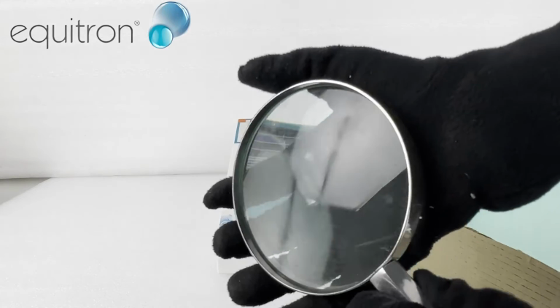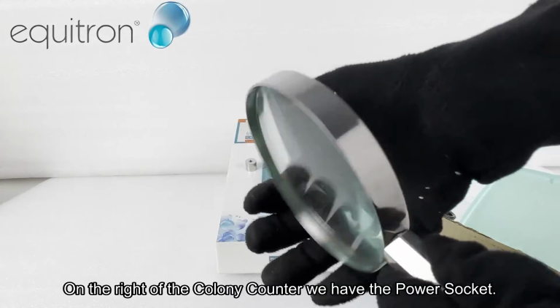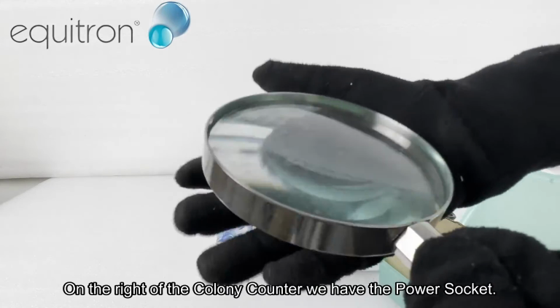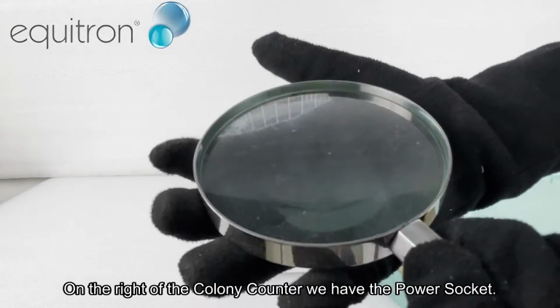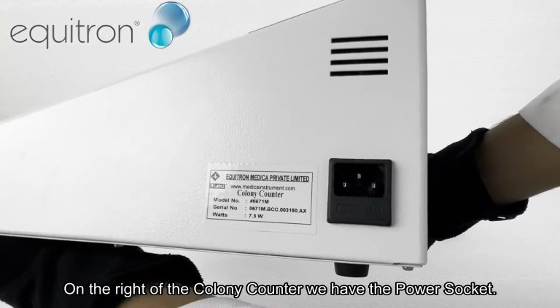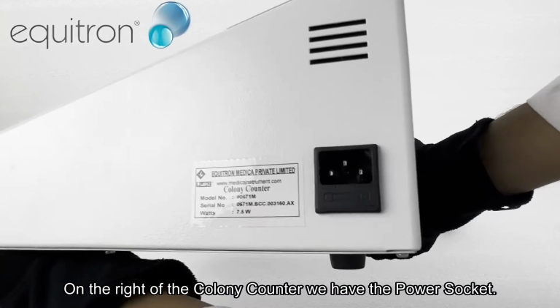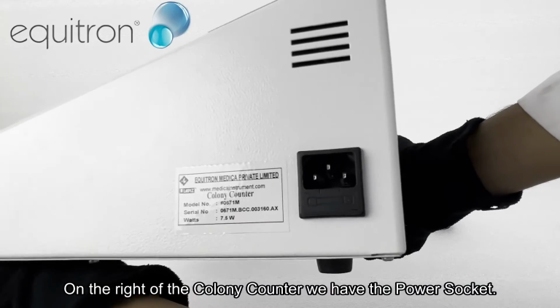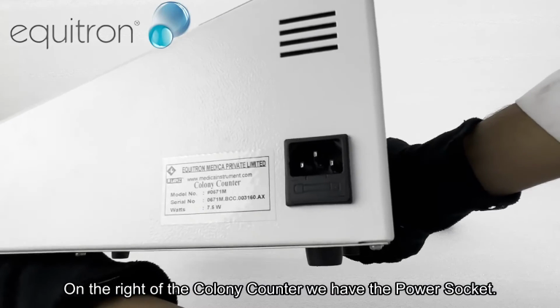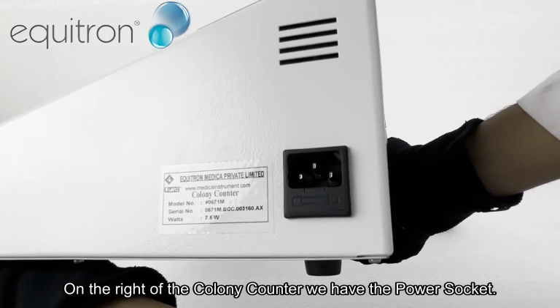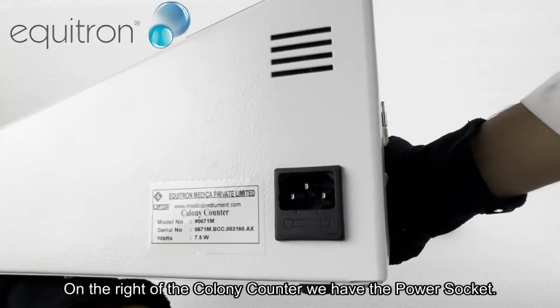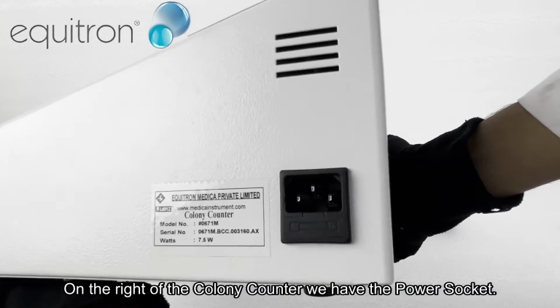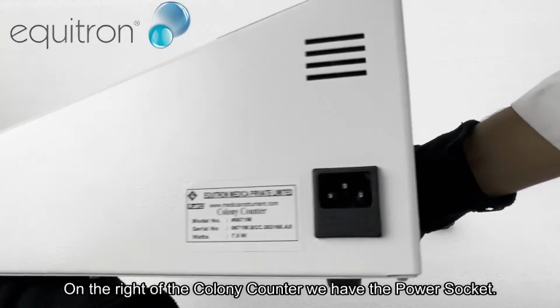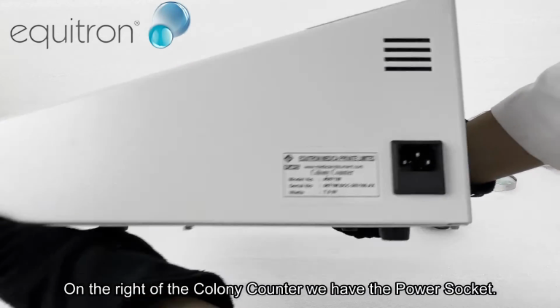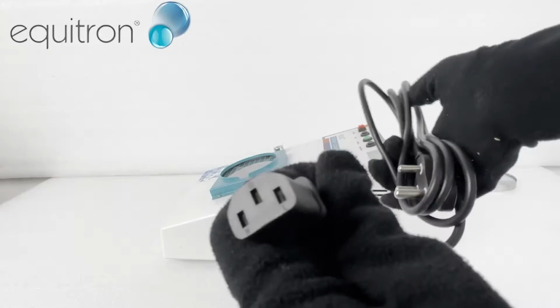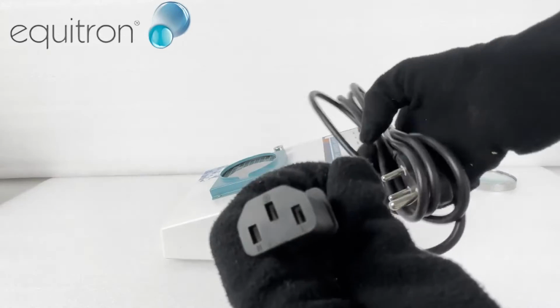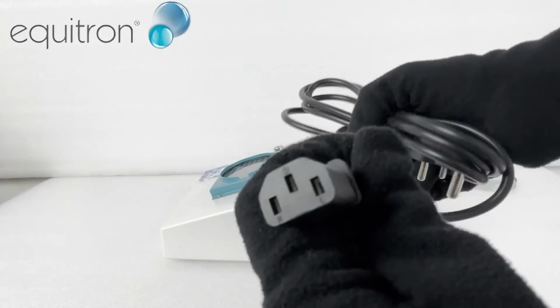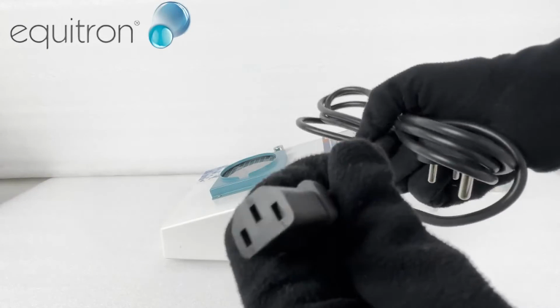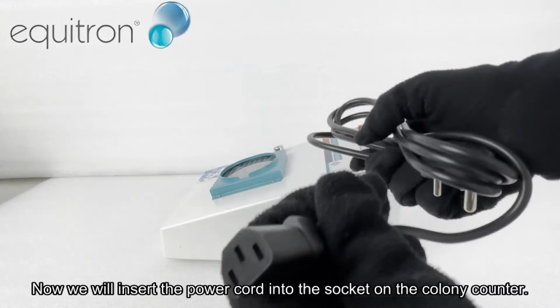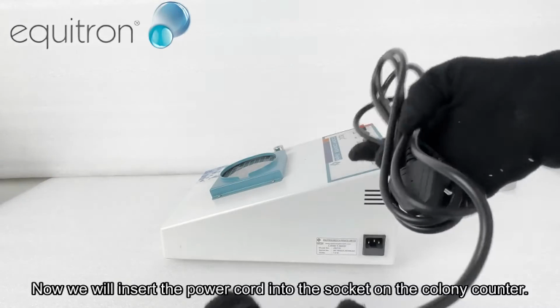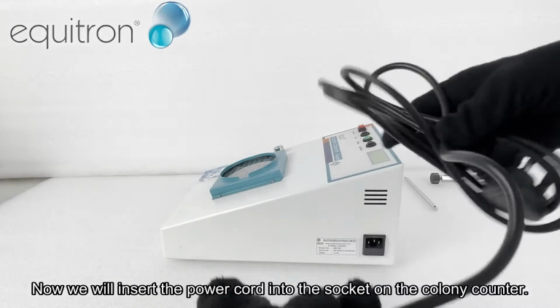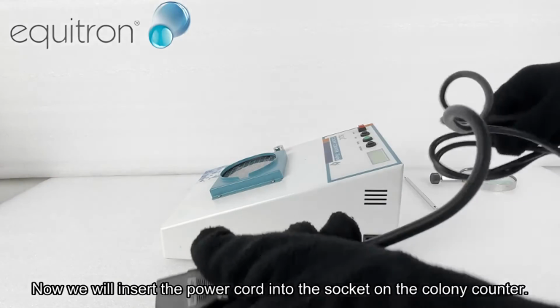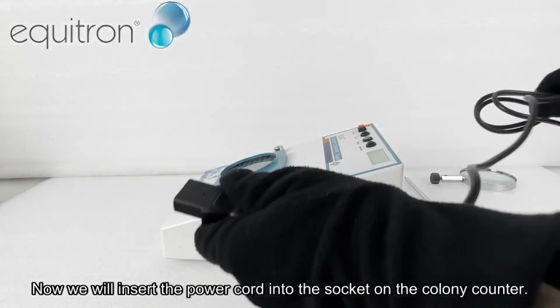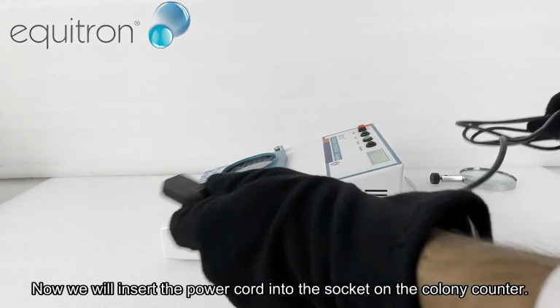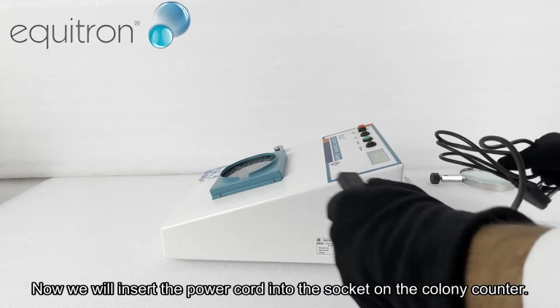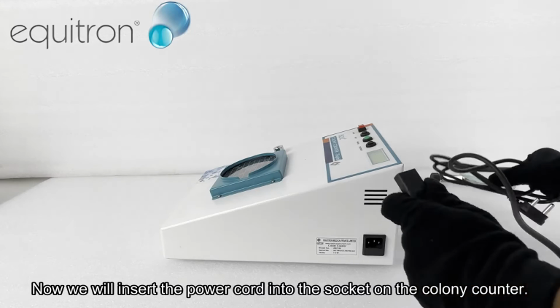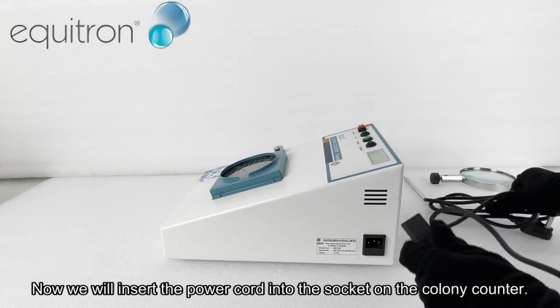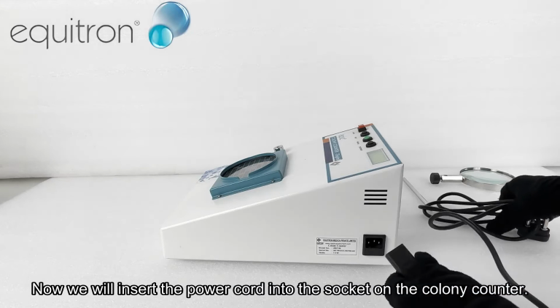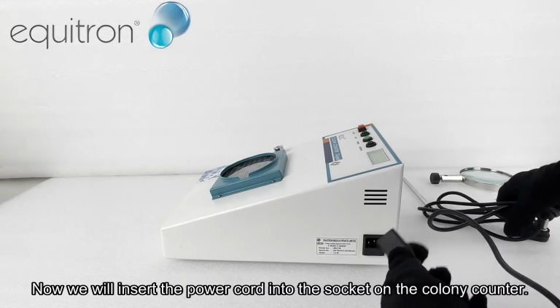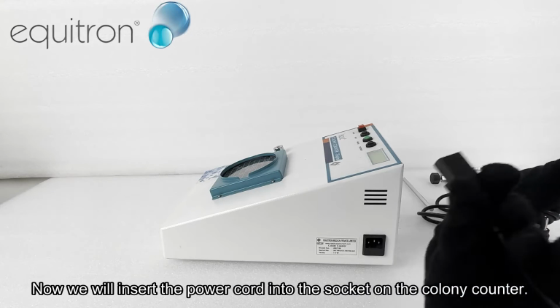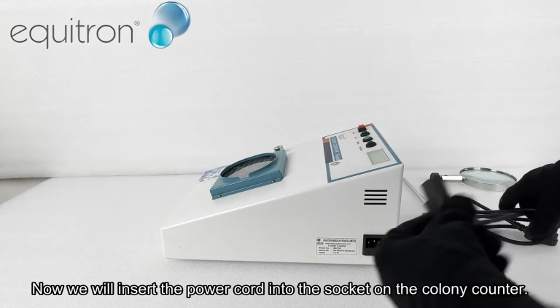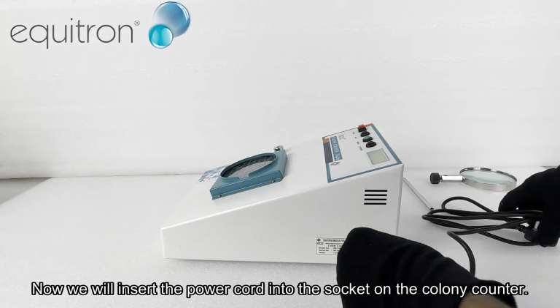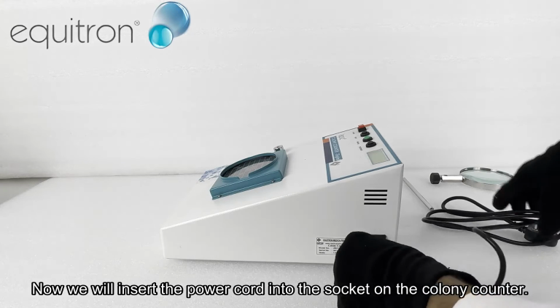We will insert the power cord into the socket on the colony counter. On the right of the colony counter we have the power socket. Now we will insert the power cord into the socket.